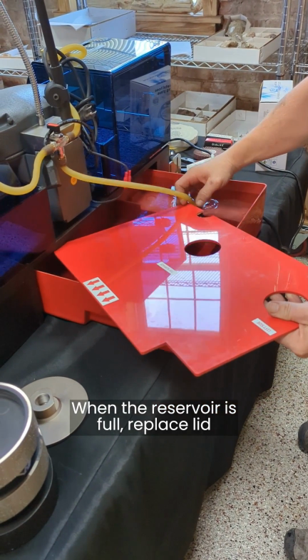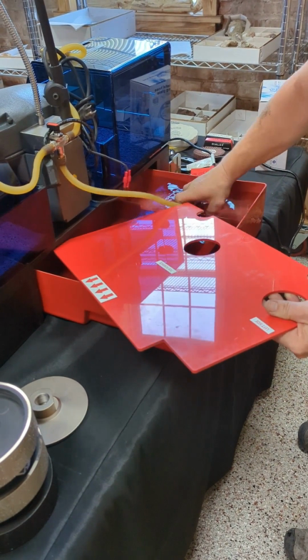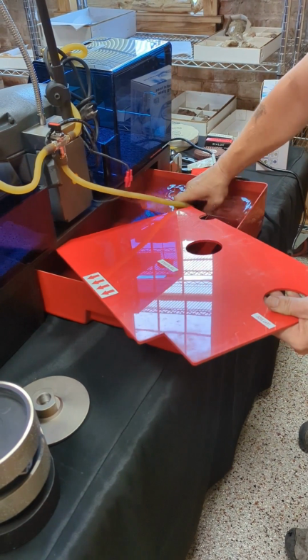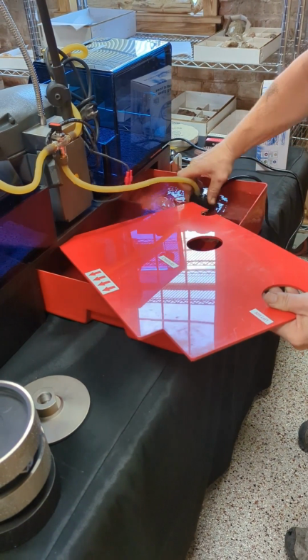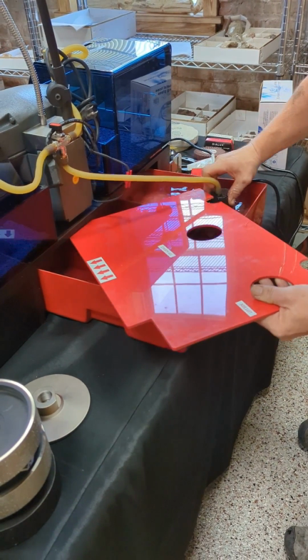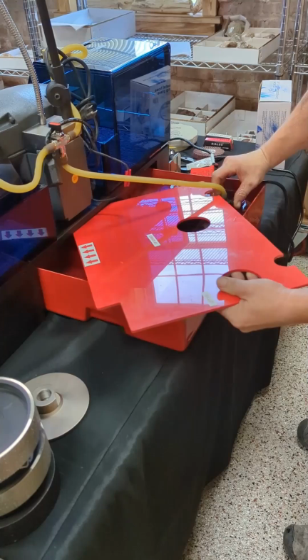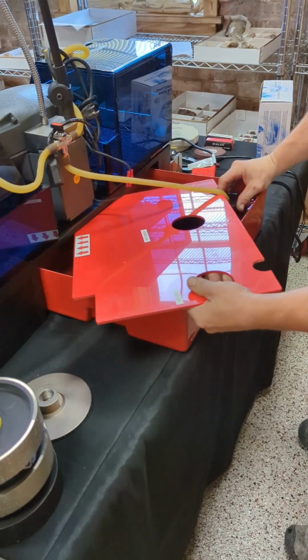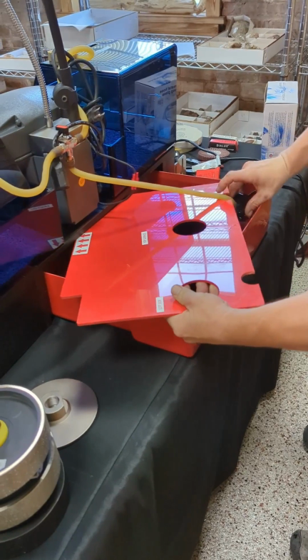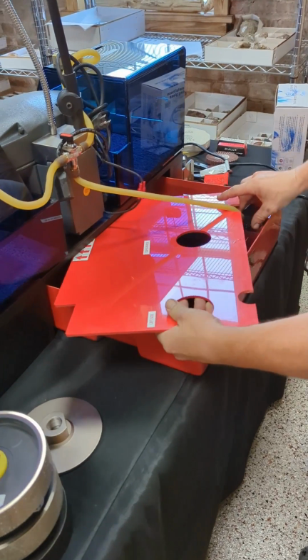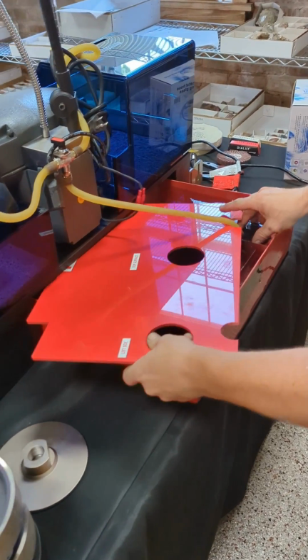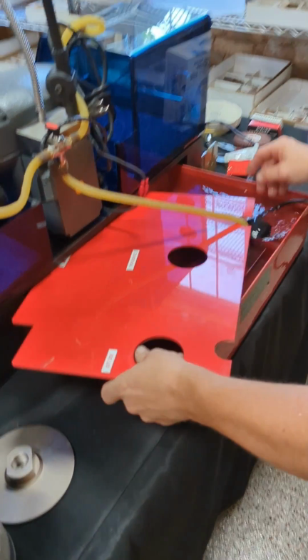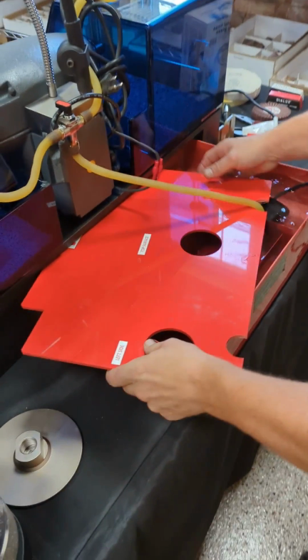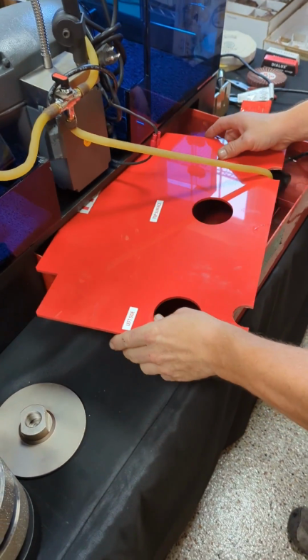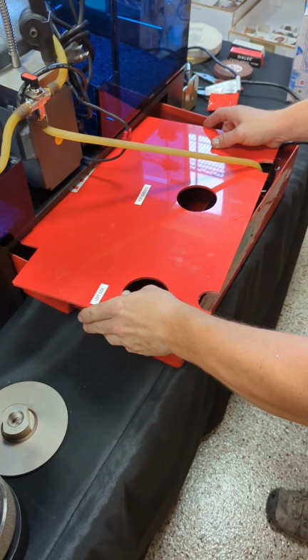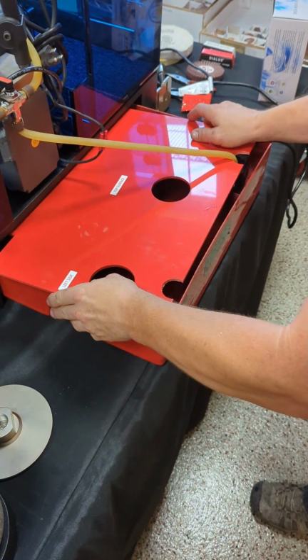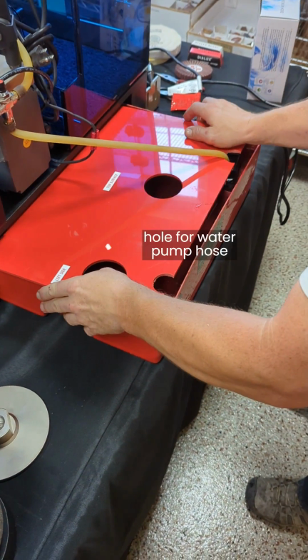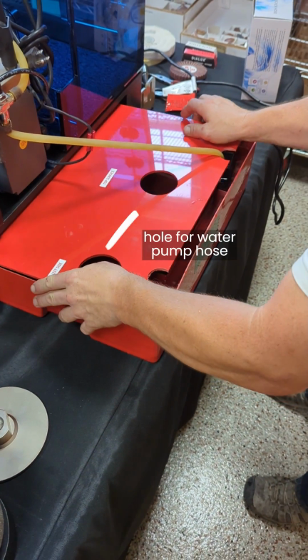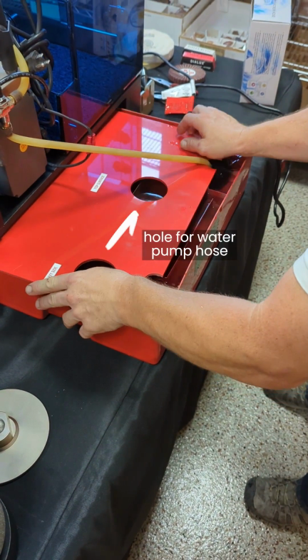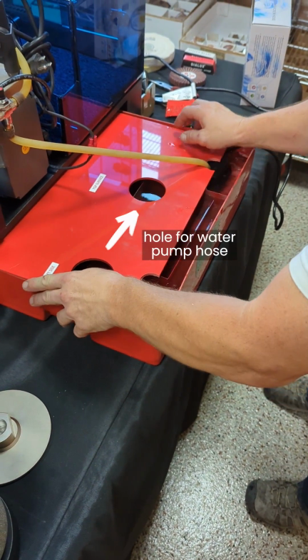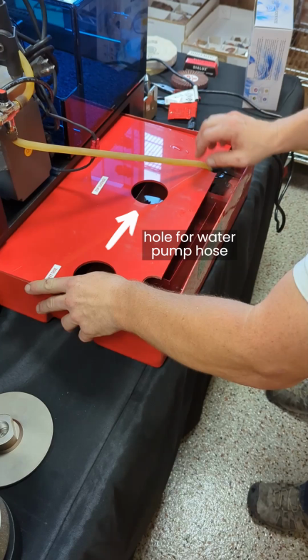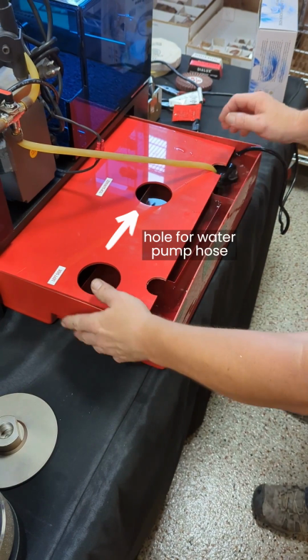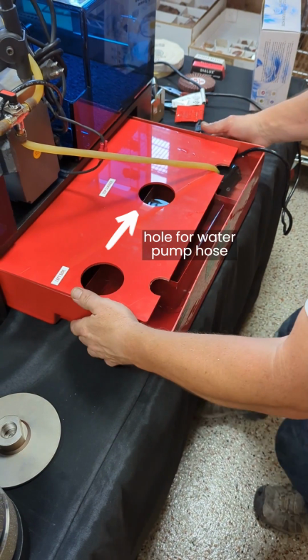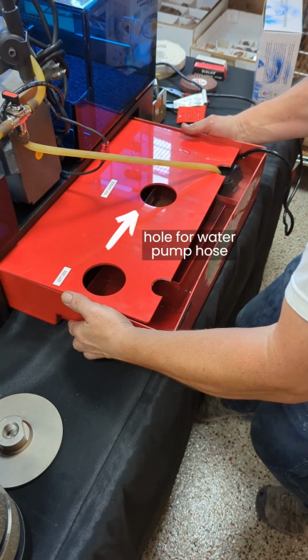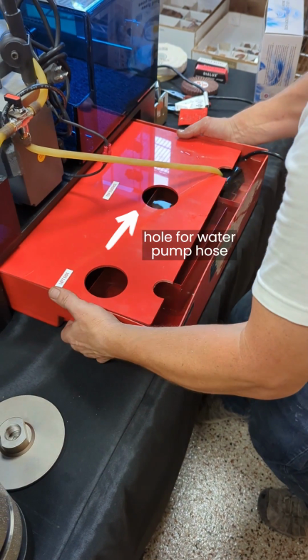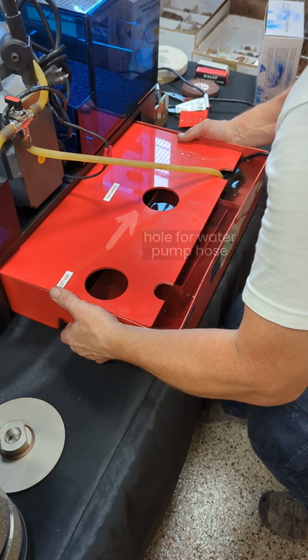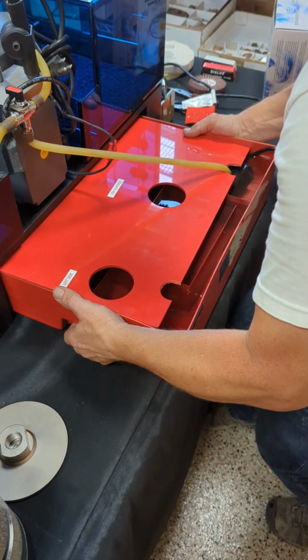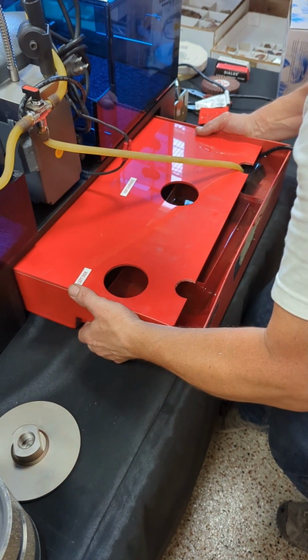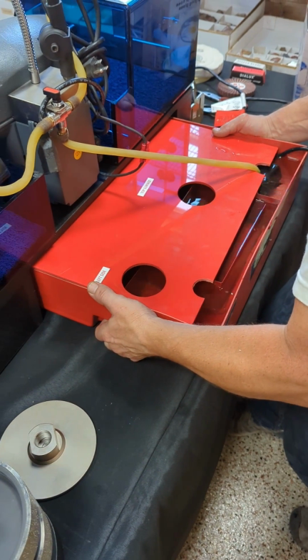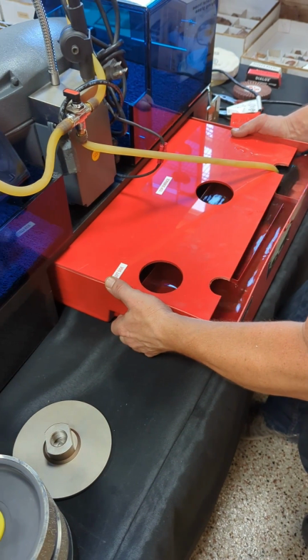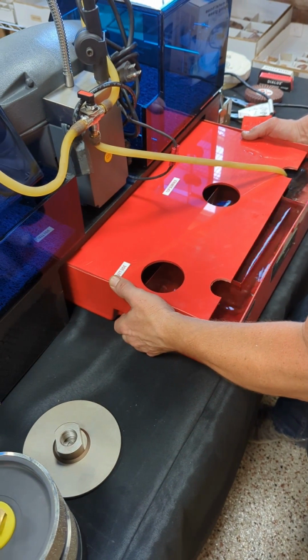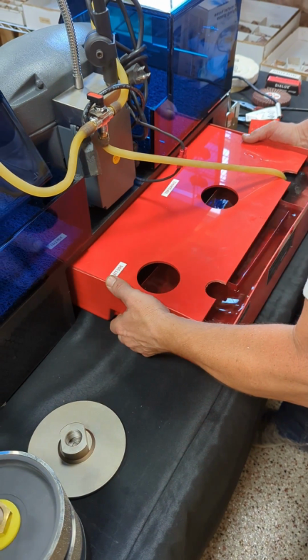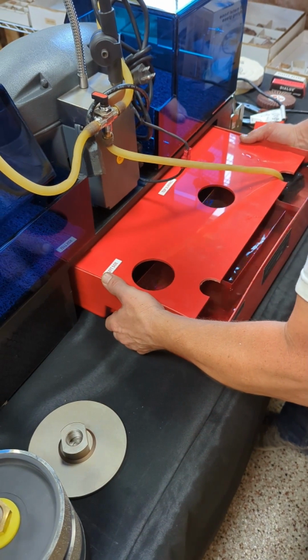When the tank is full, replace the lid and carefully slide it back under the machine. There's also a hole in the base of the machine stand for the hose to go through, and then go through that hole in the lid before connecting to the water pump.